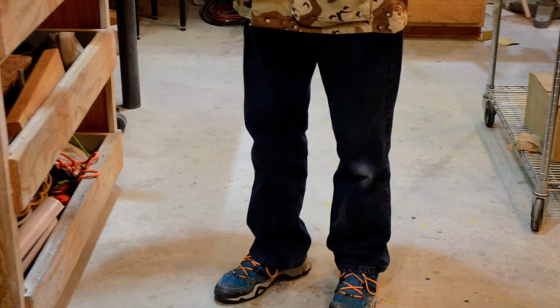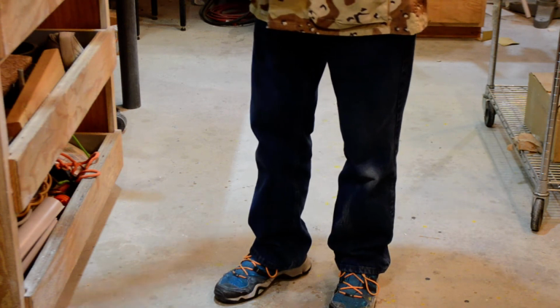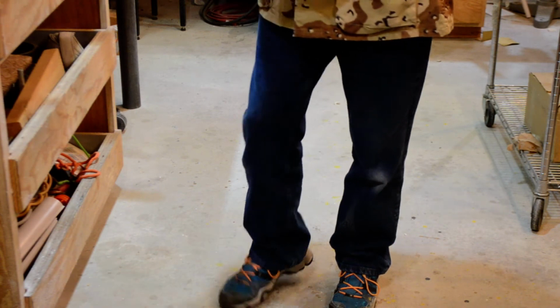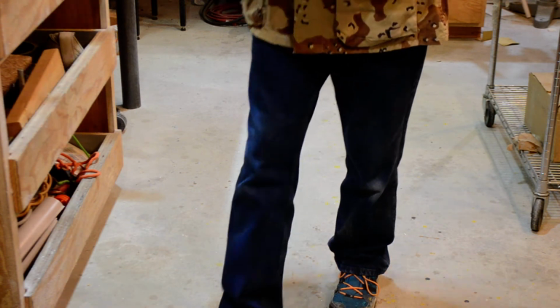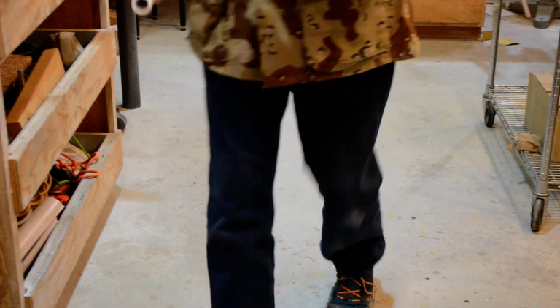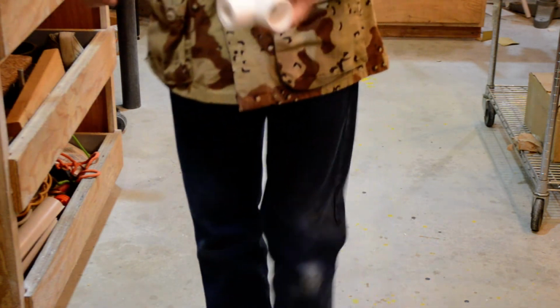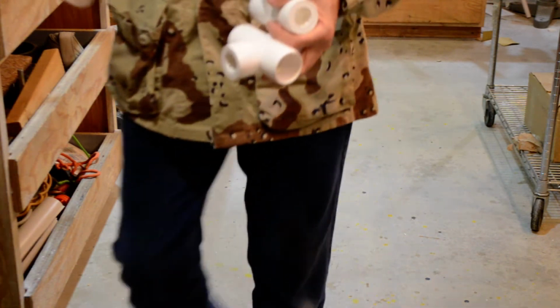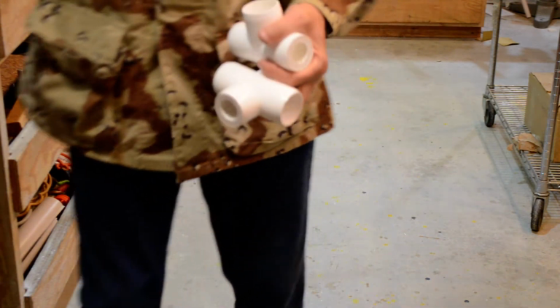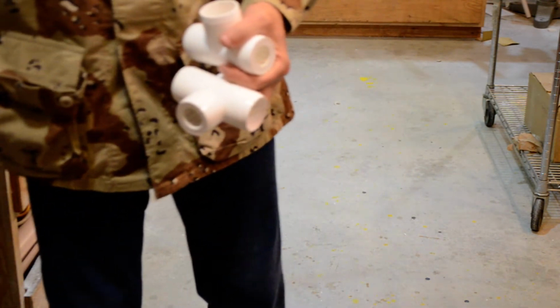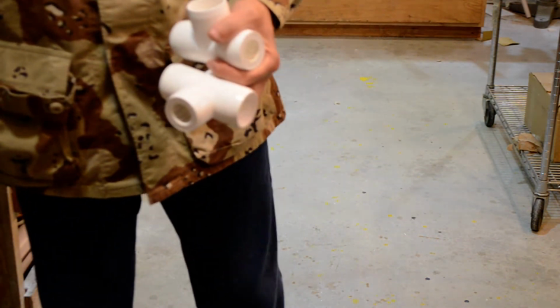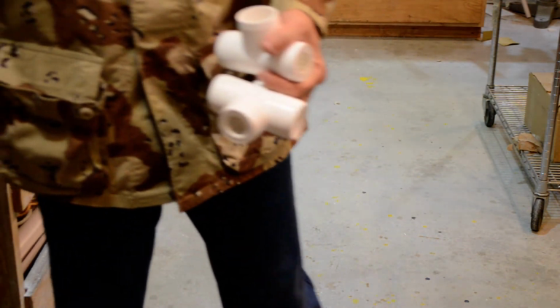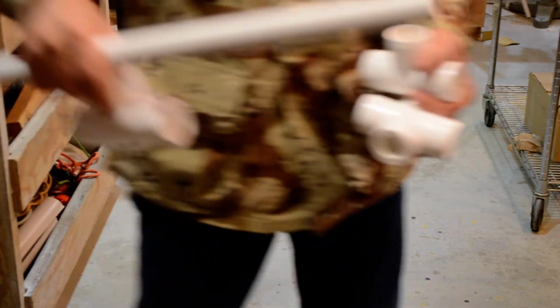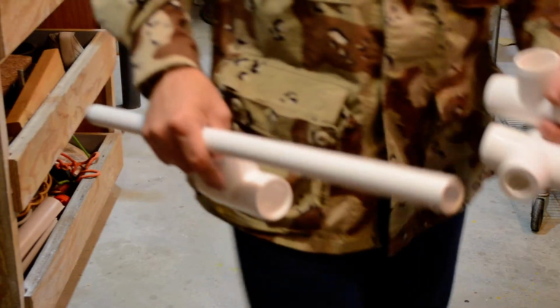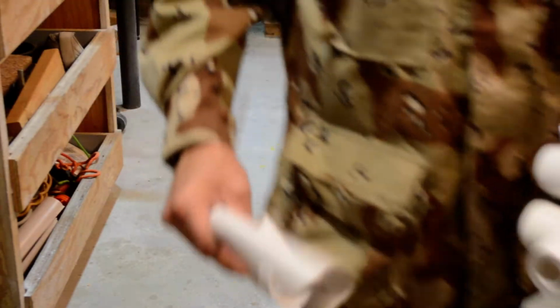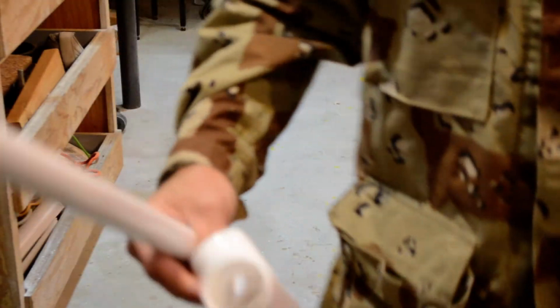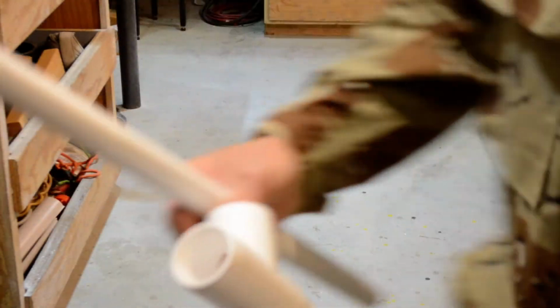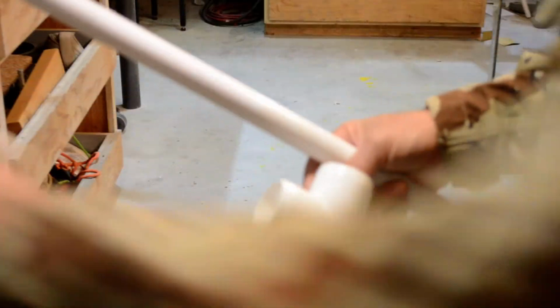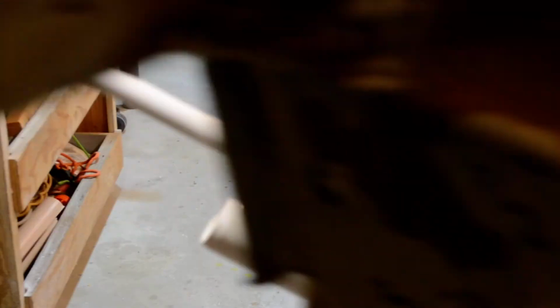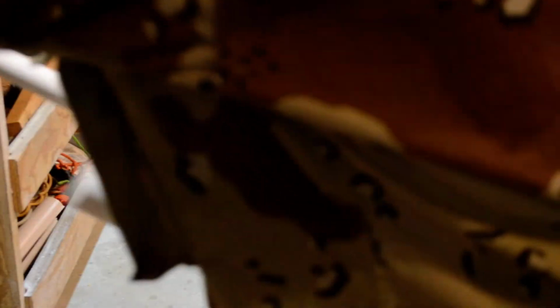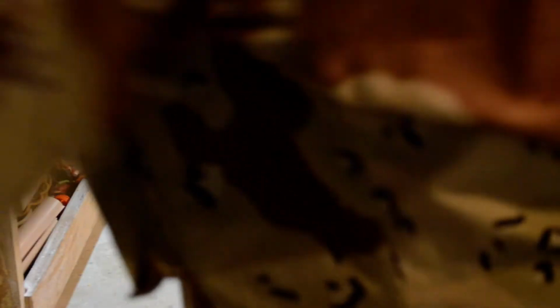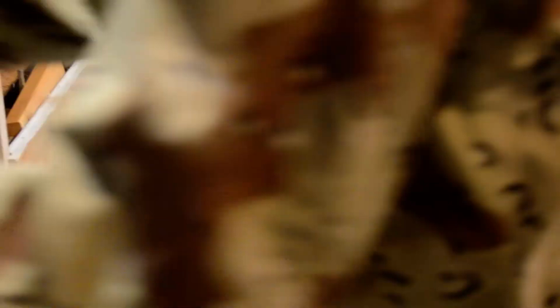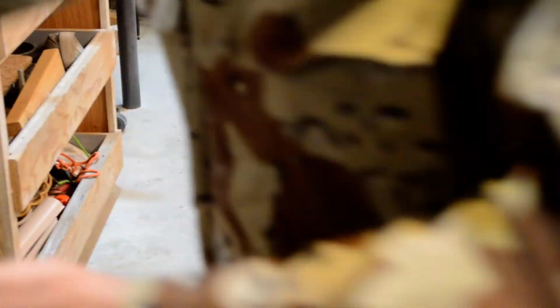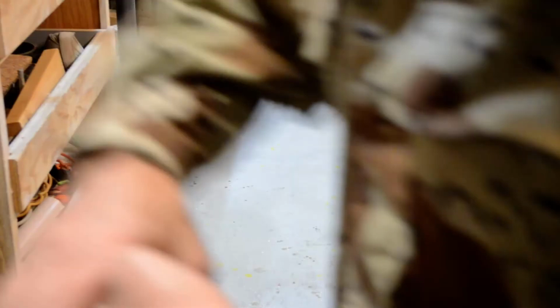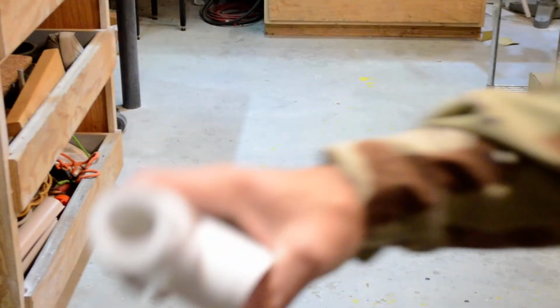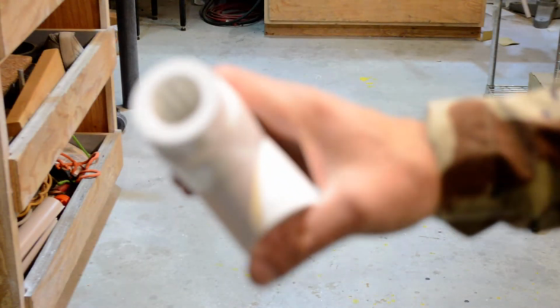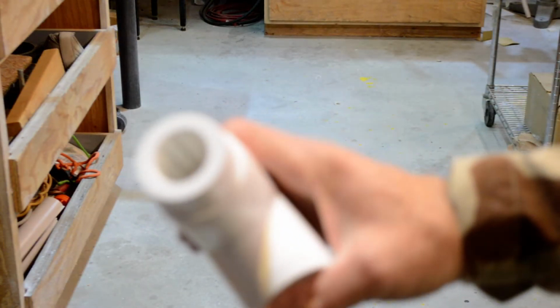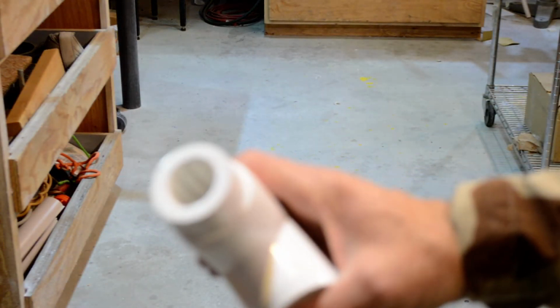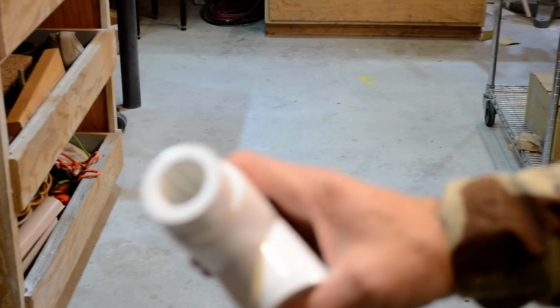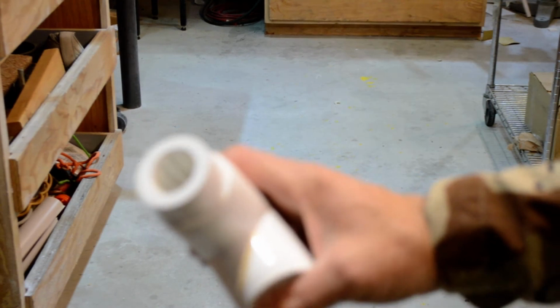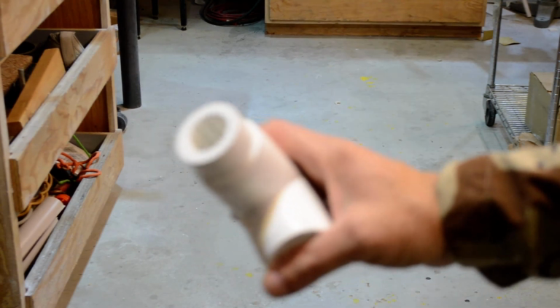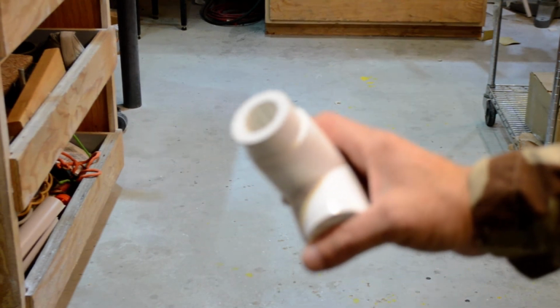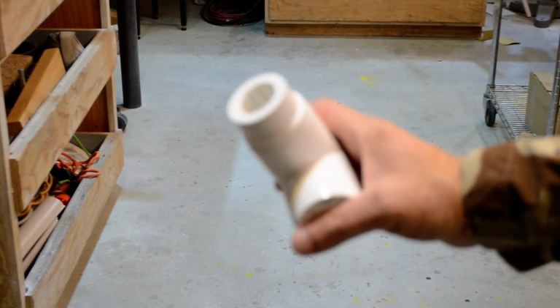Now I'll show you the fitting that makes this work. What we're doing here is putting three-quarter-inch pipe through inch-and-a-quarter fittings. Here's the reducer bushing that allows that to happen.